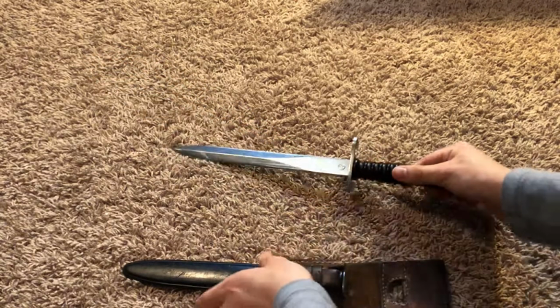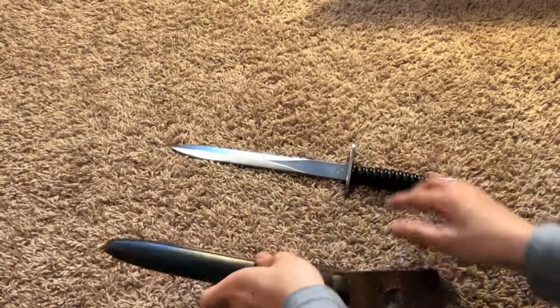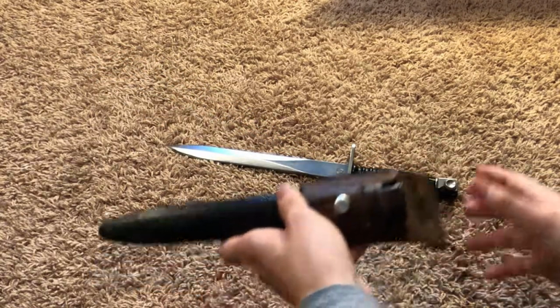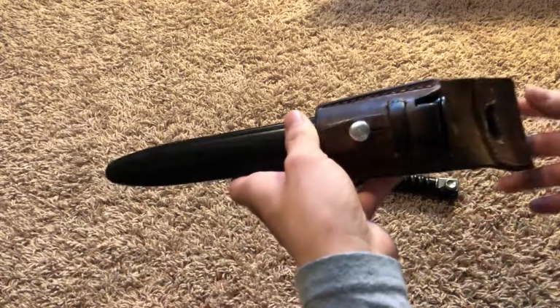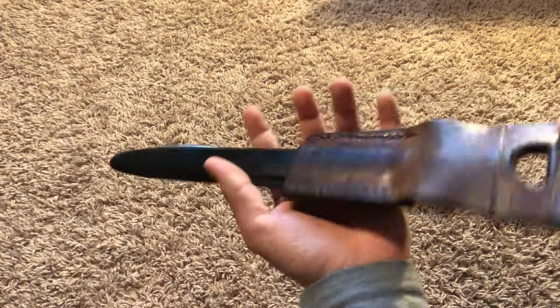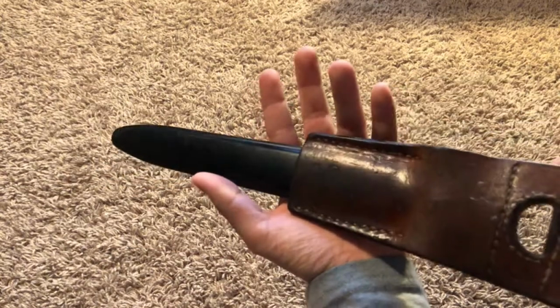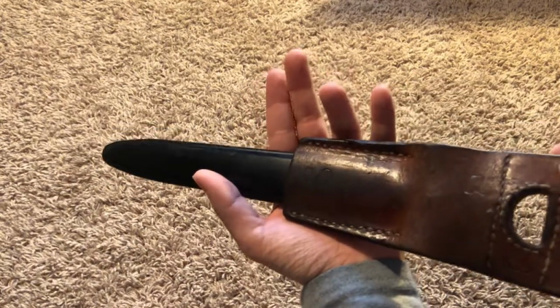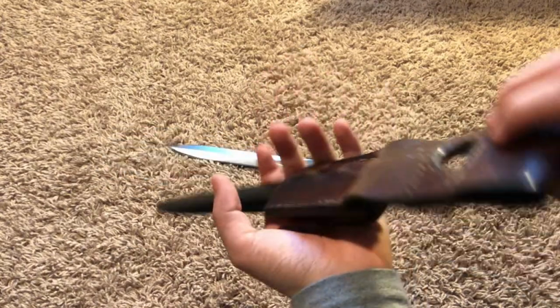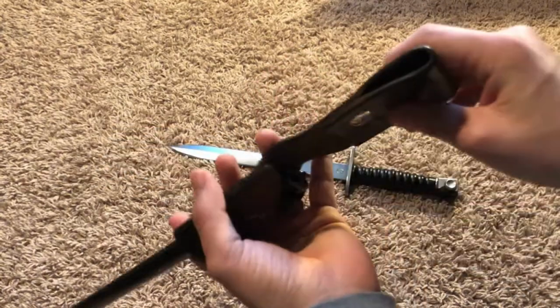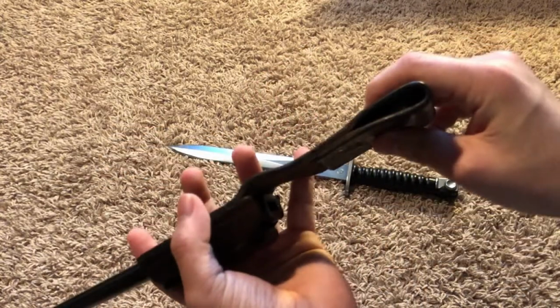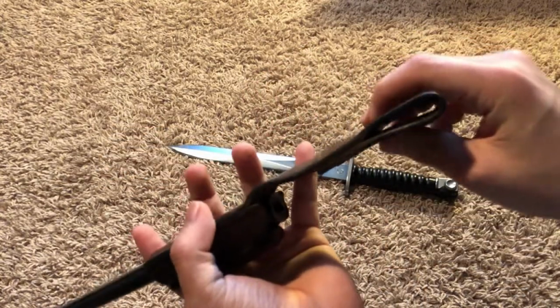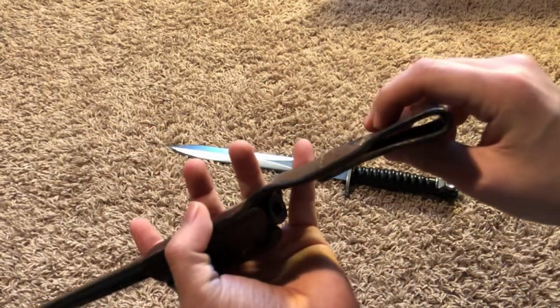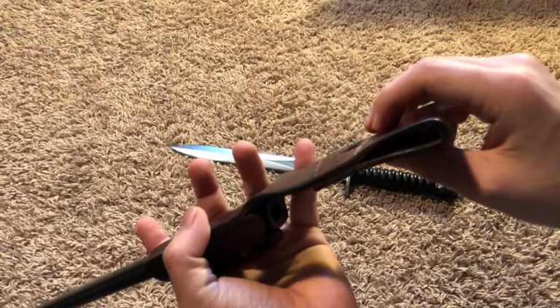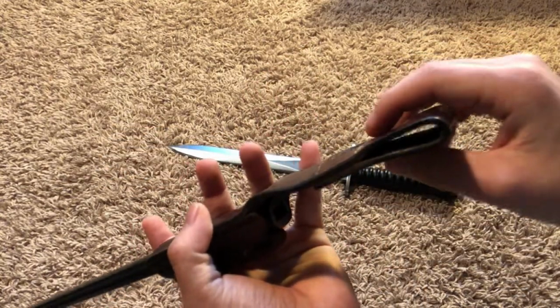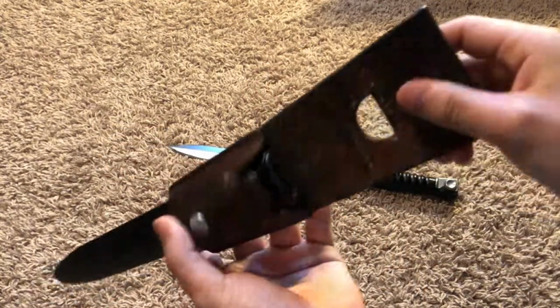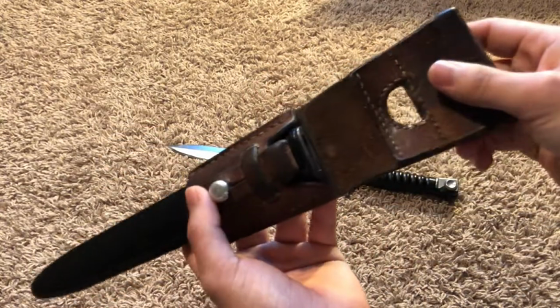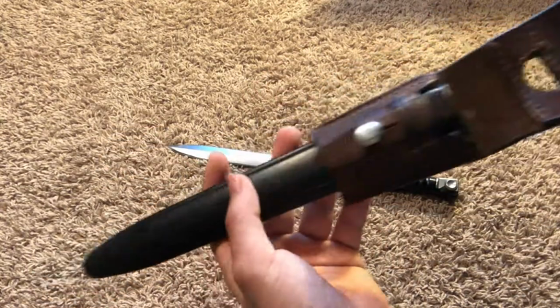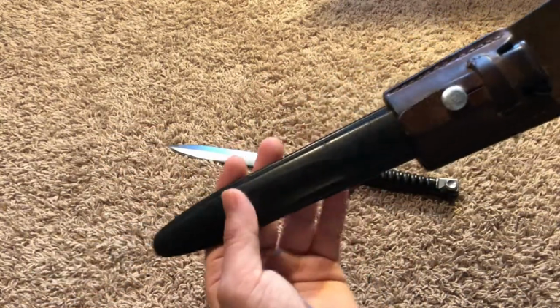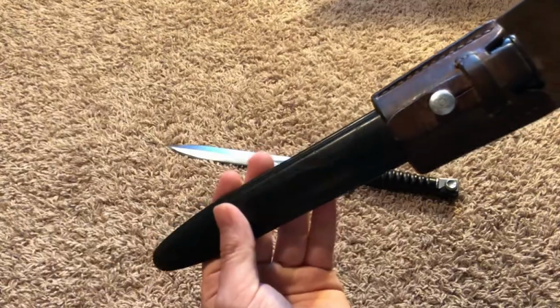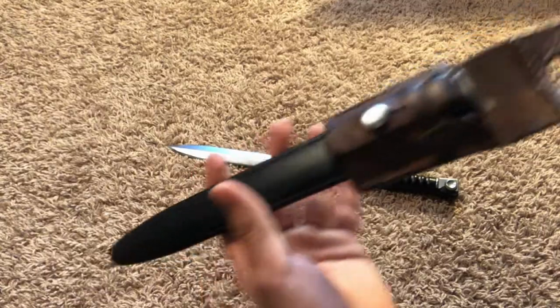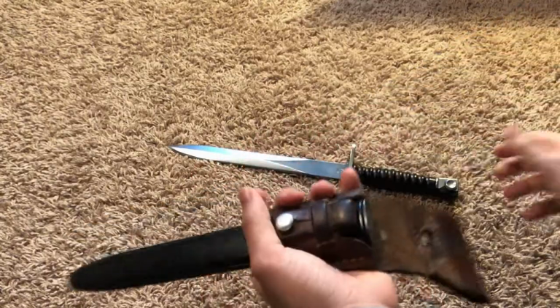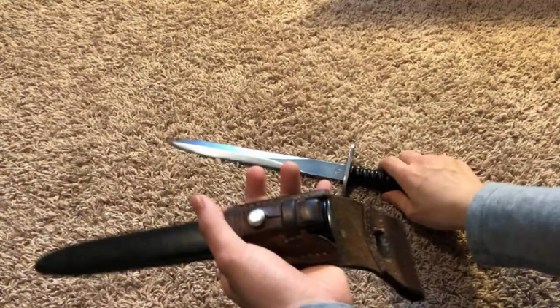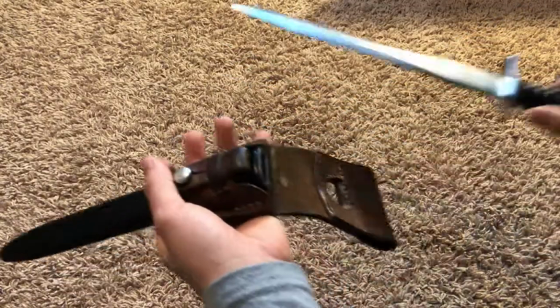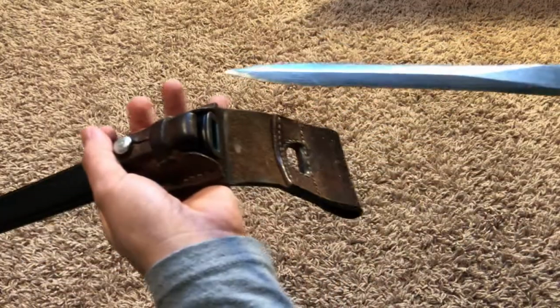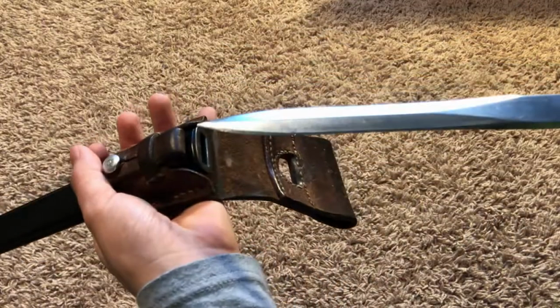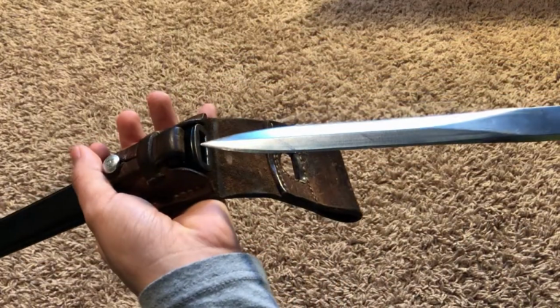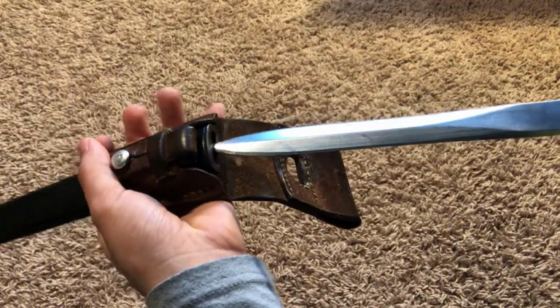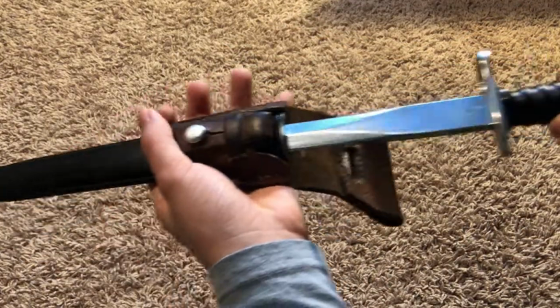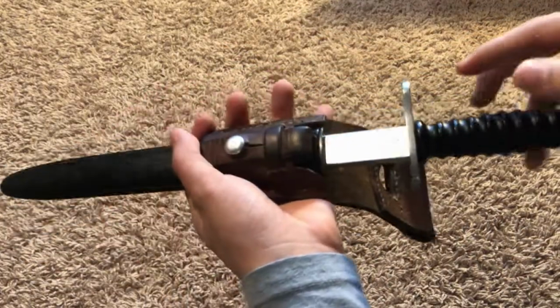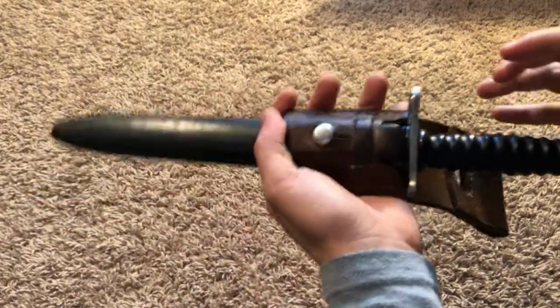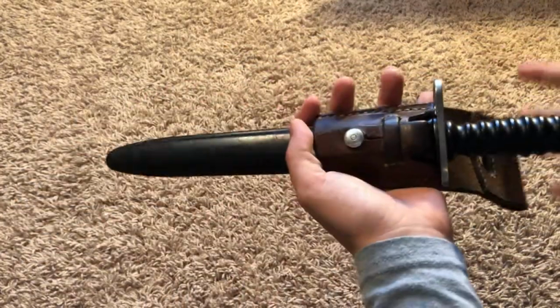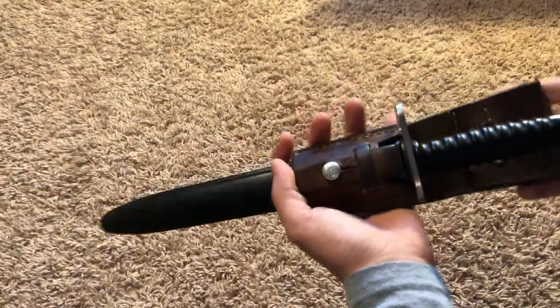It has a leather frog with a belt loop, carried on your webbing gear, and a scabbard which fits the blade nice and snug for protection.